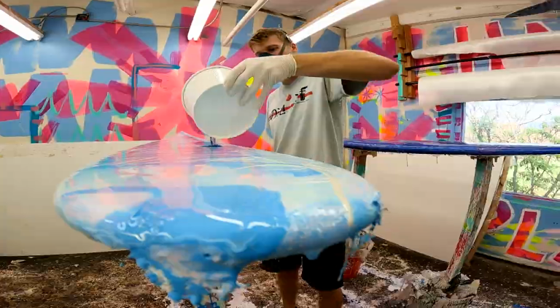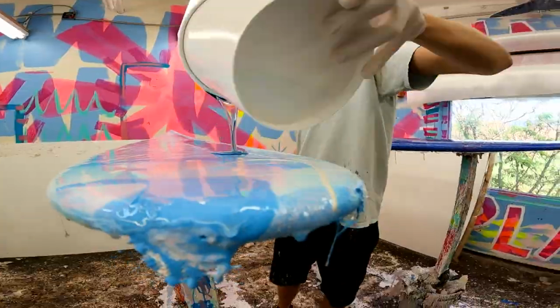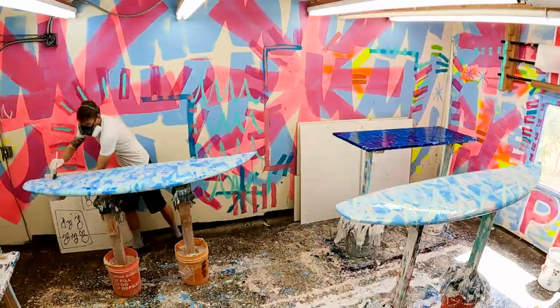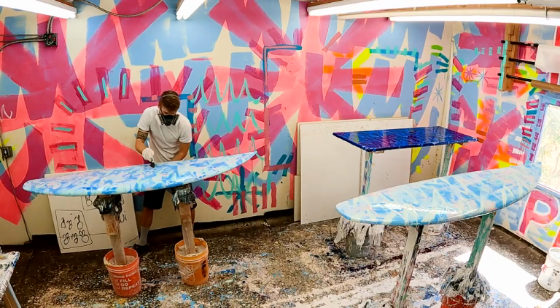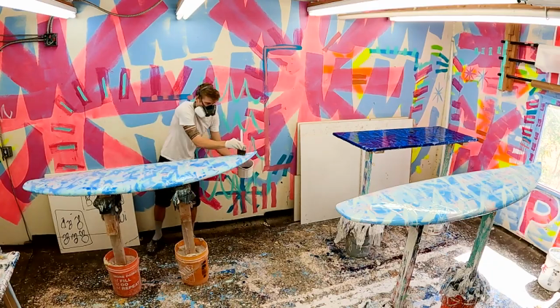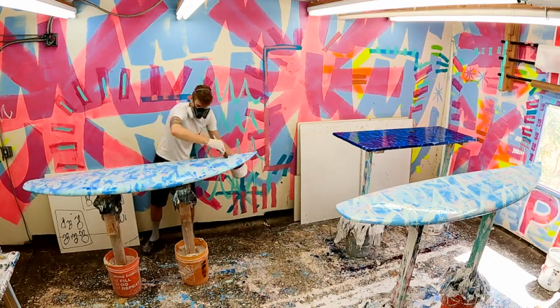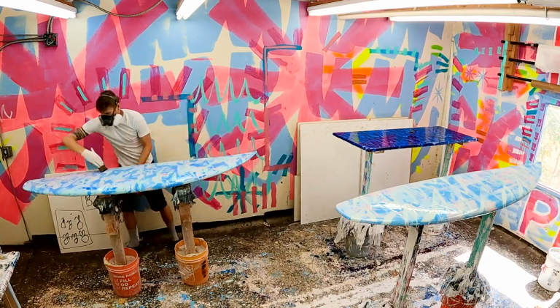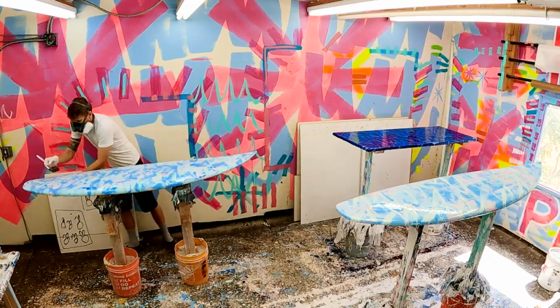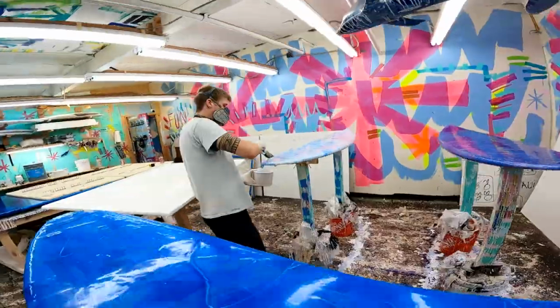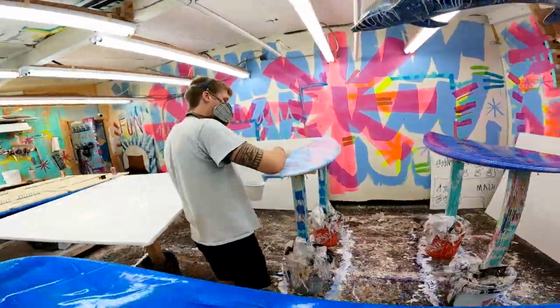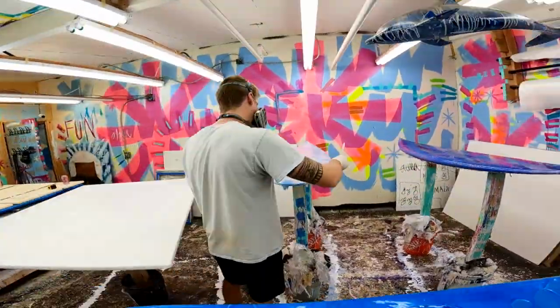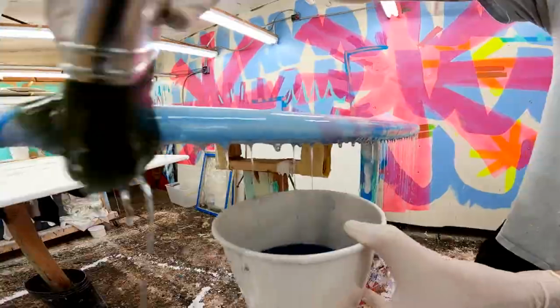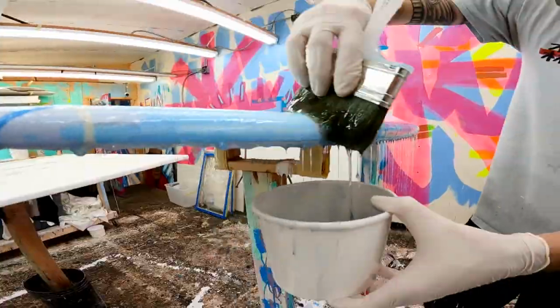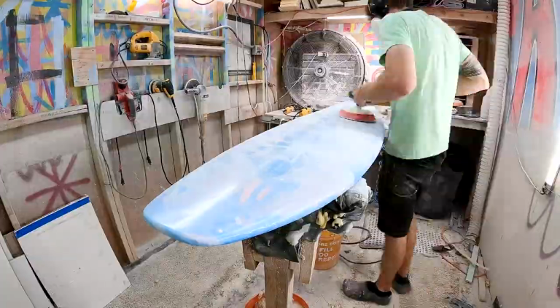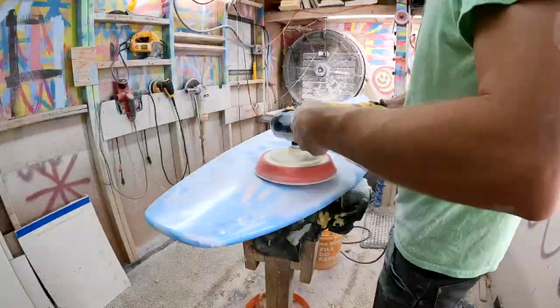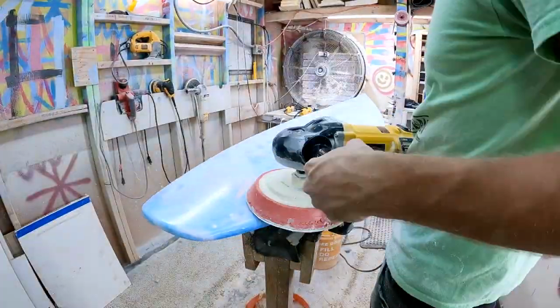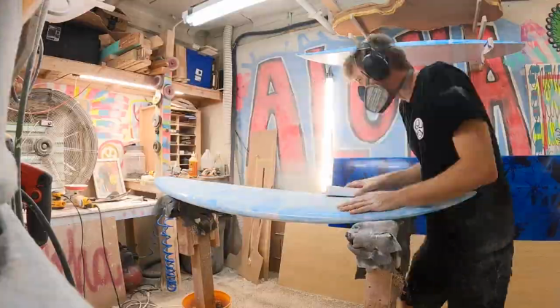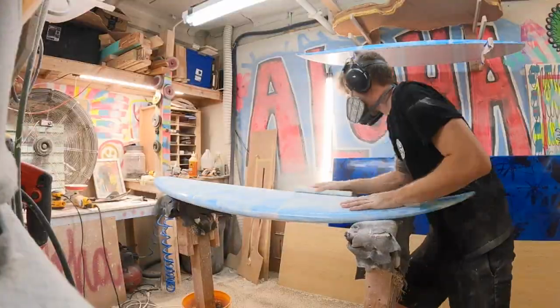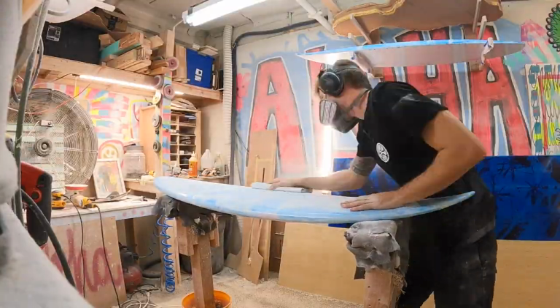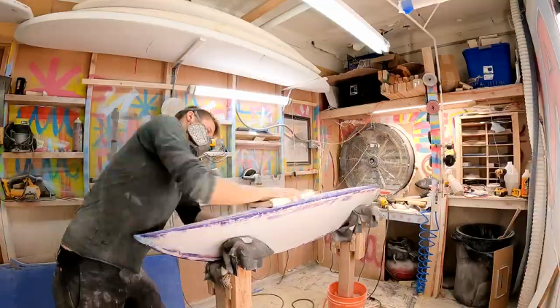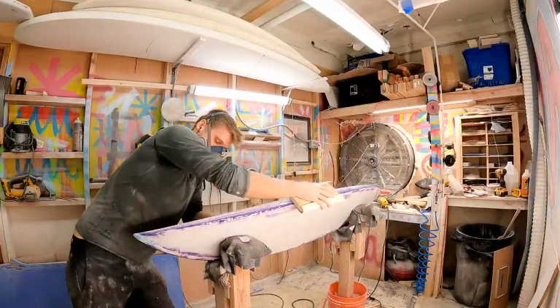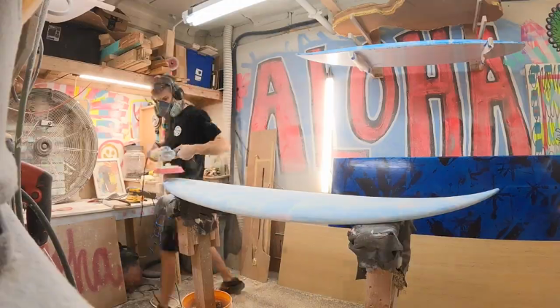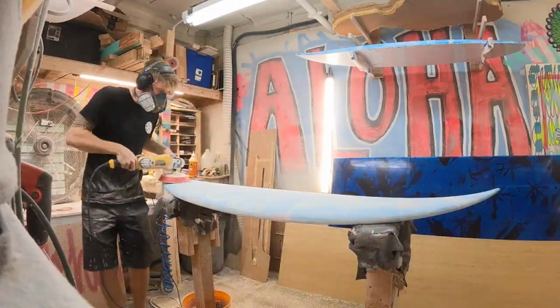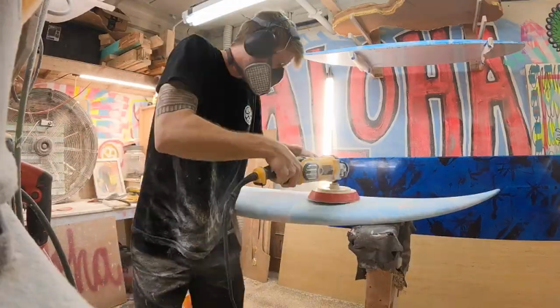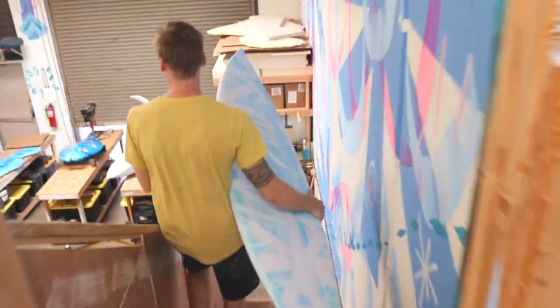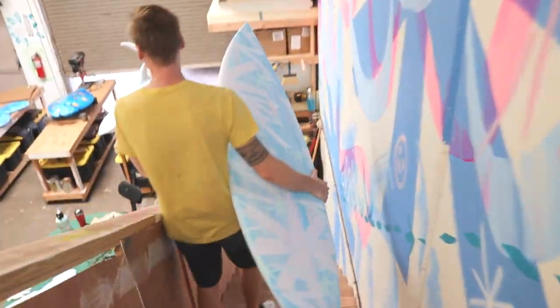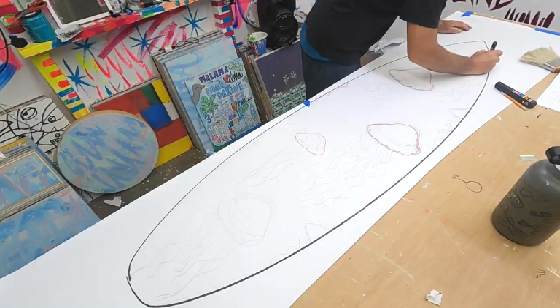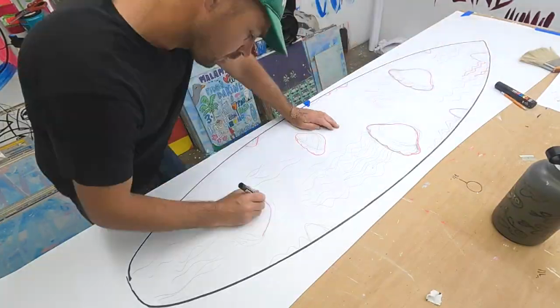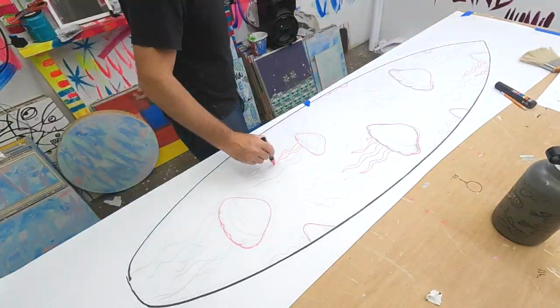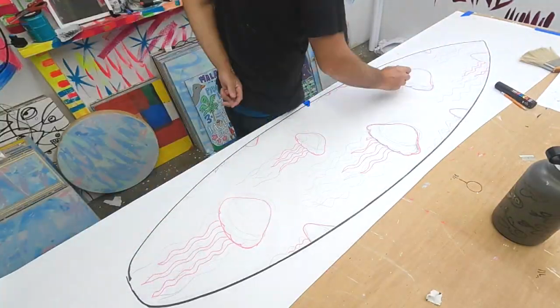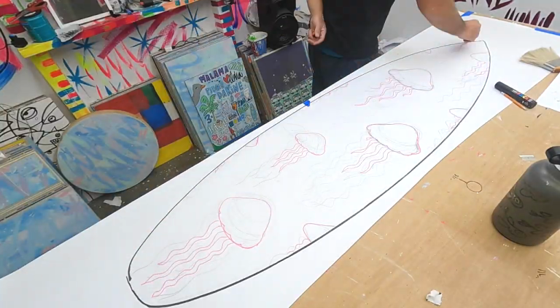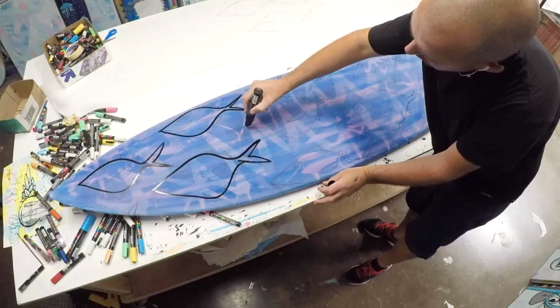Next, the surfboard gets a clear layer of resin called a hot coat before it can be sanded. After a smooth sand job, the board is brought downstairs where I start sketching out the illustration.